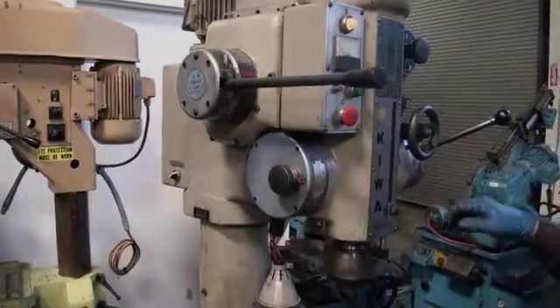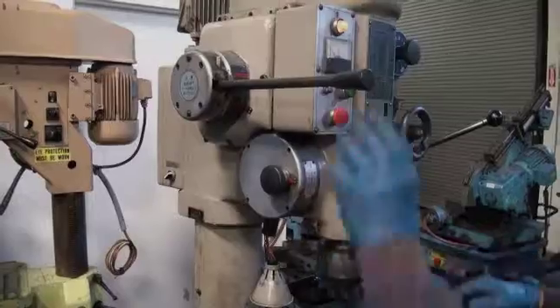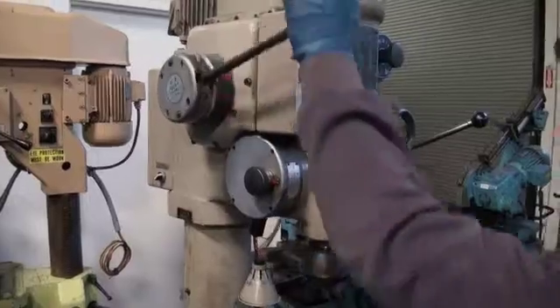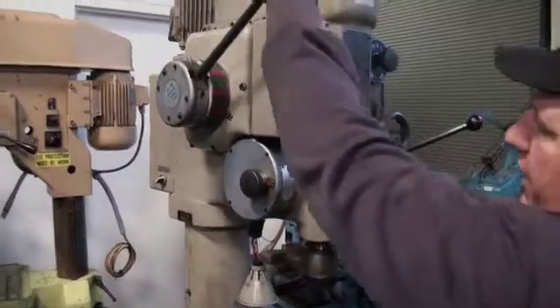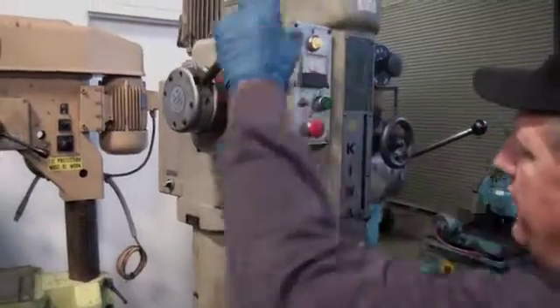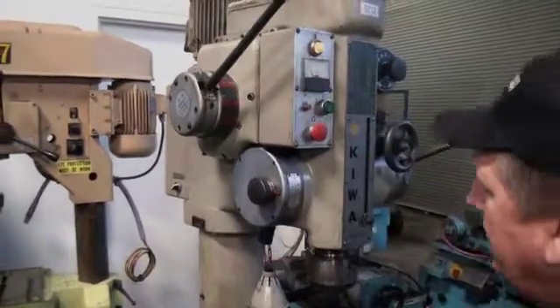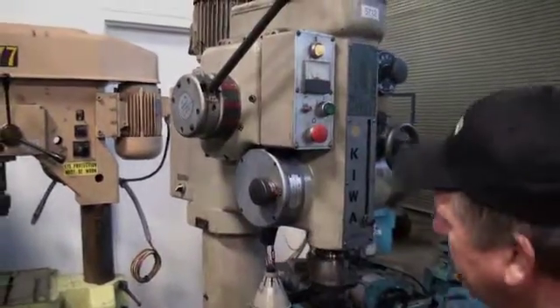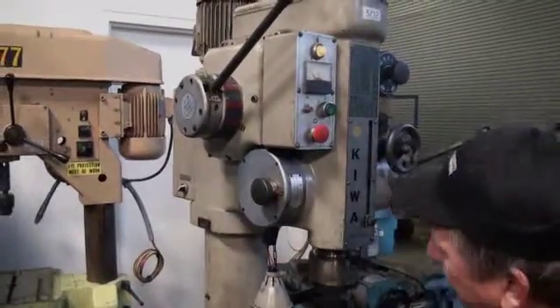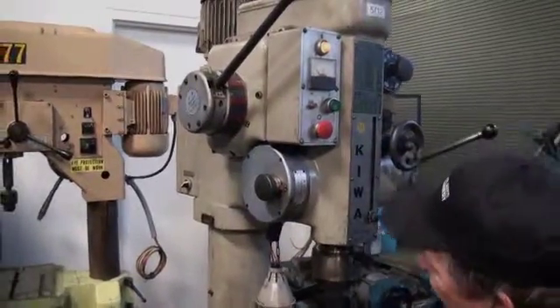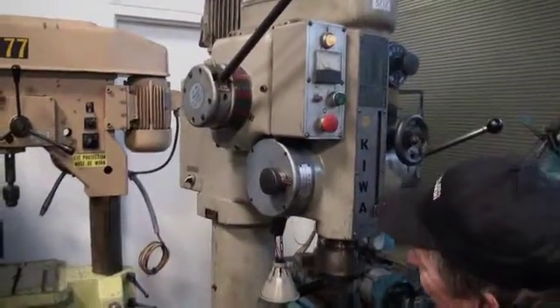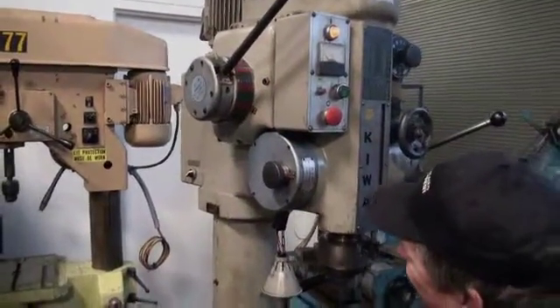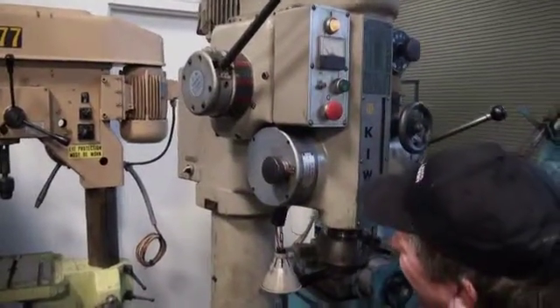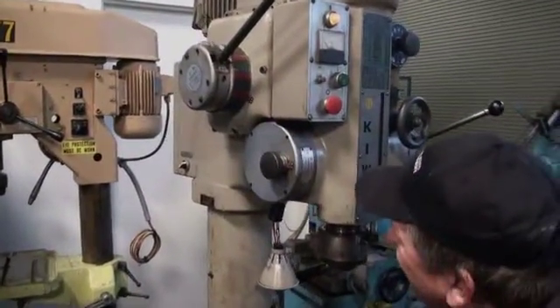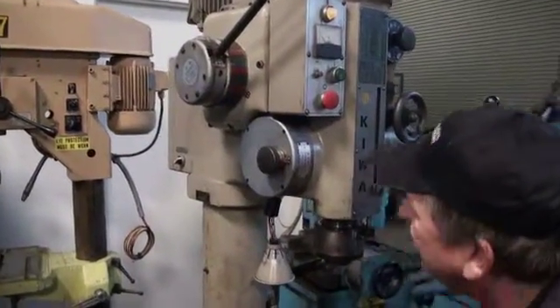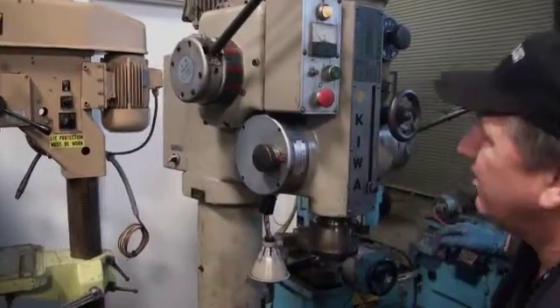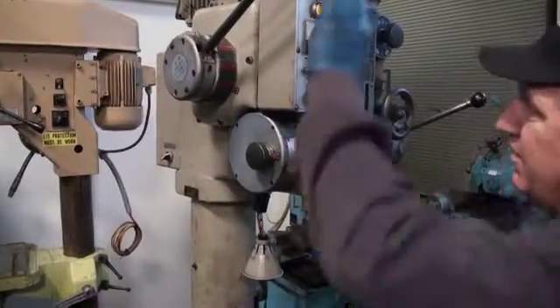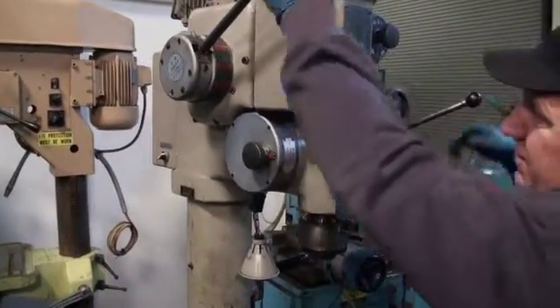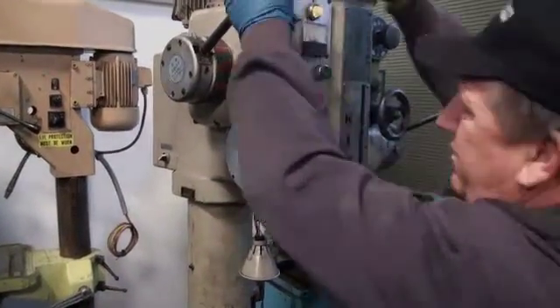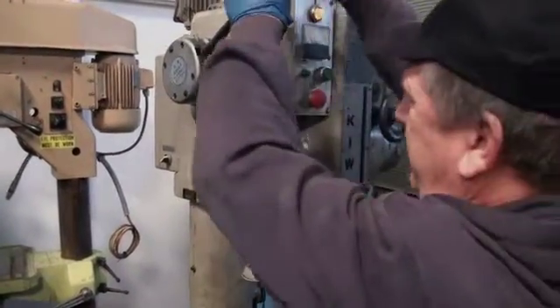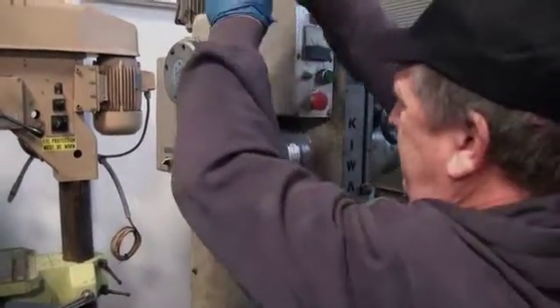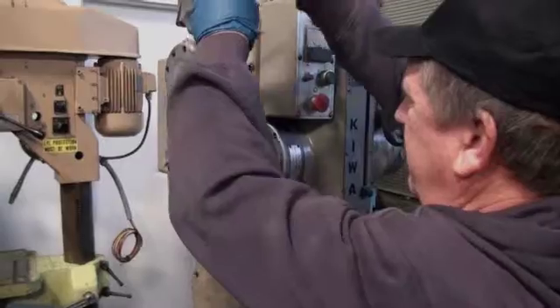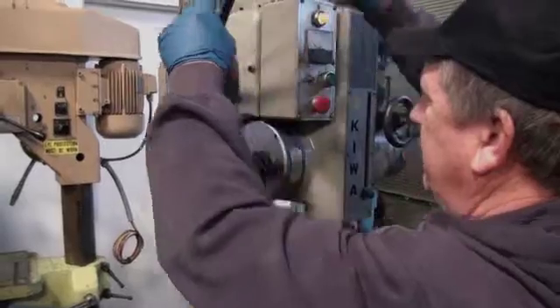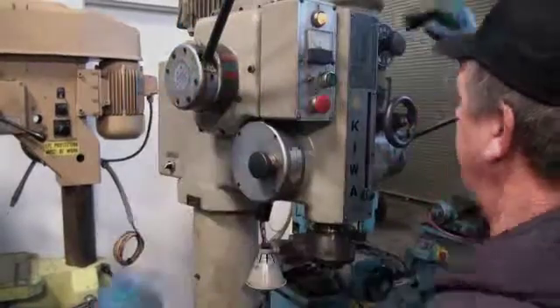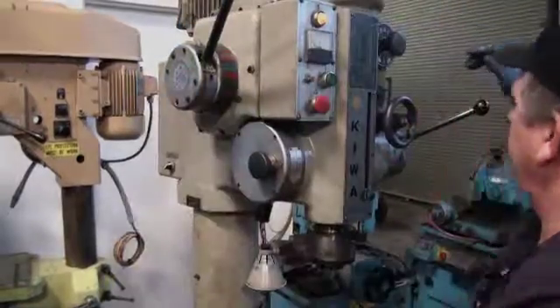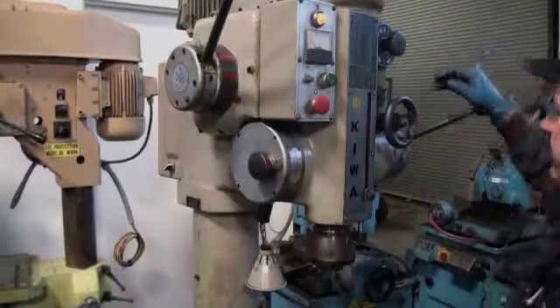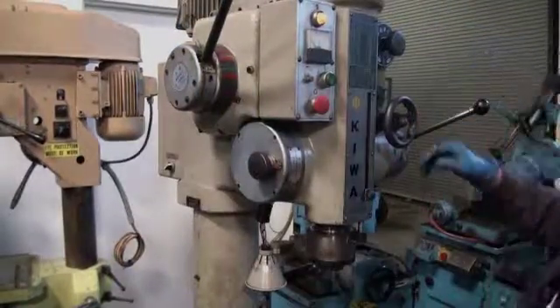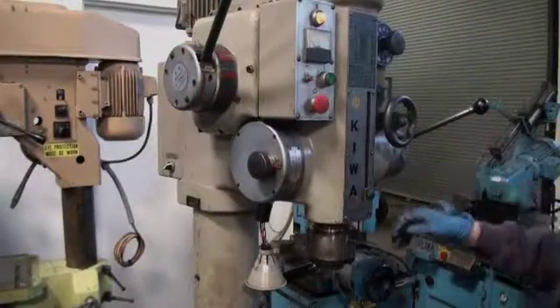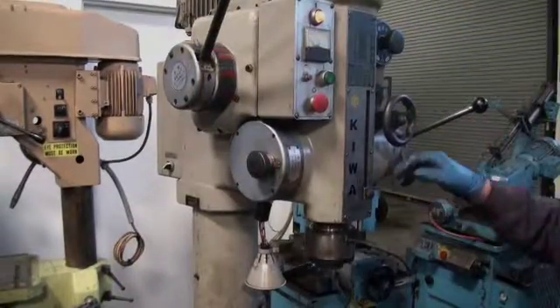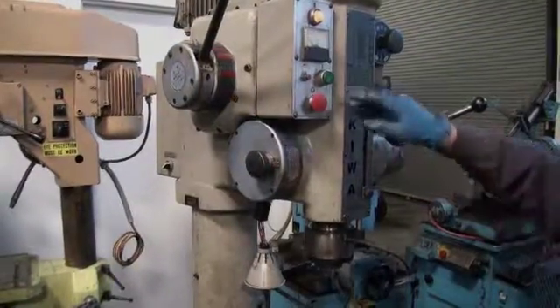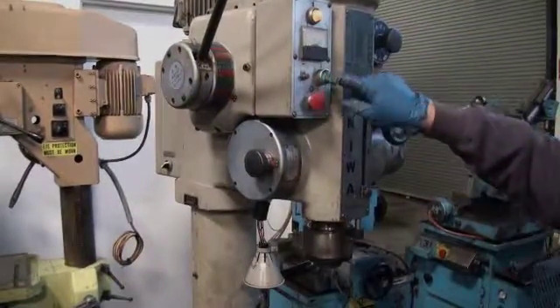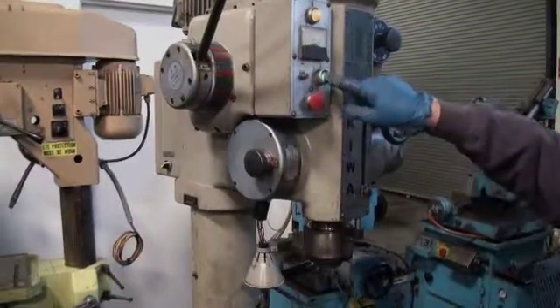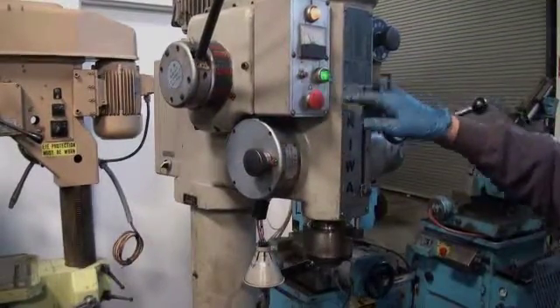Going up to high. That's high speed right there.